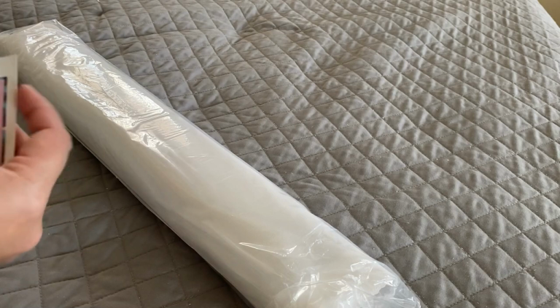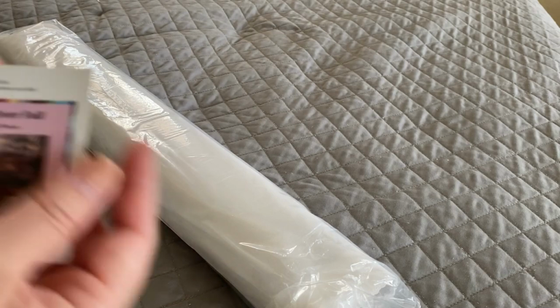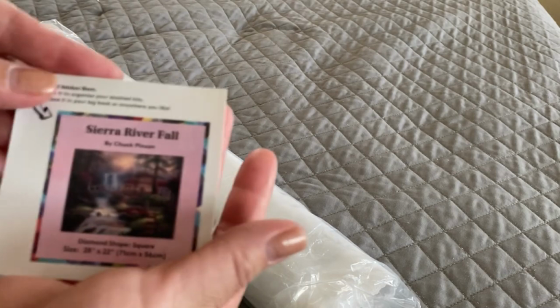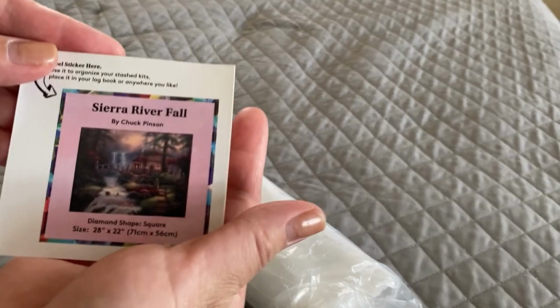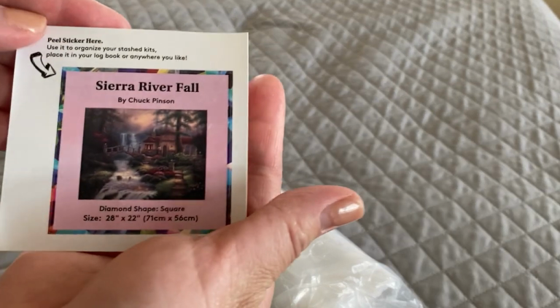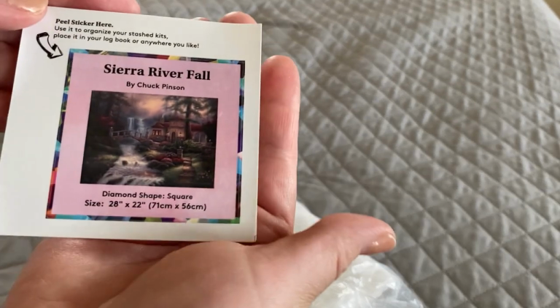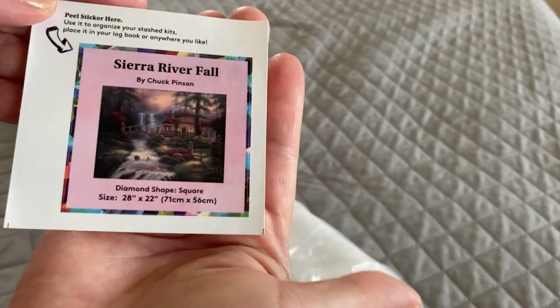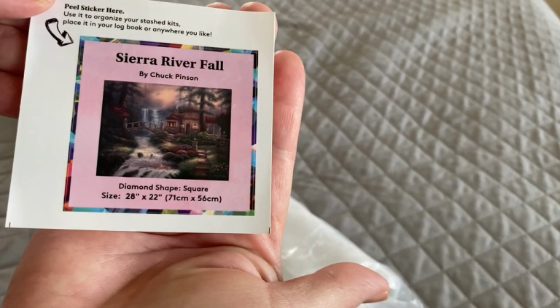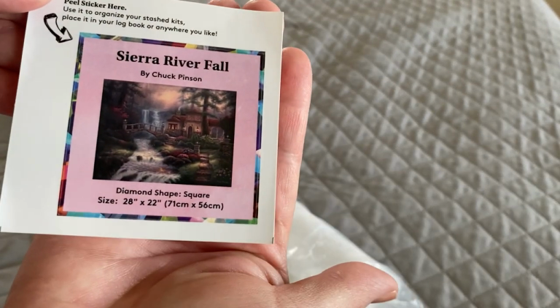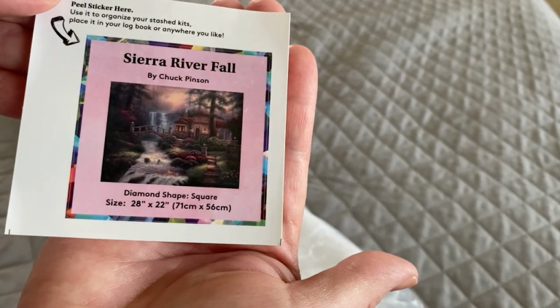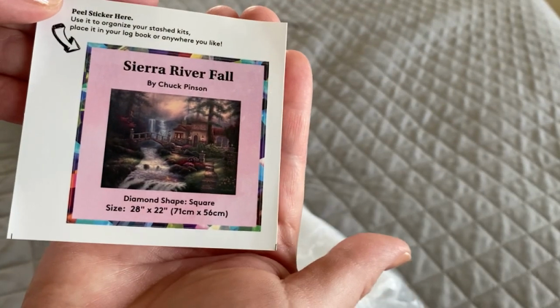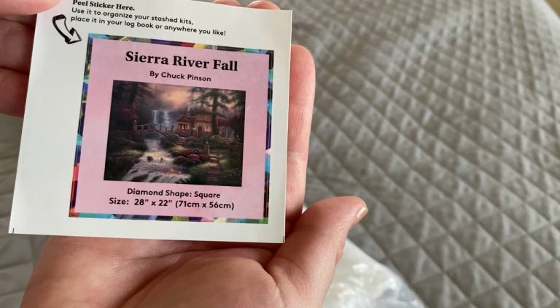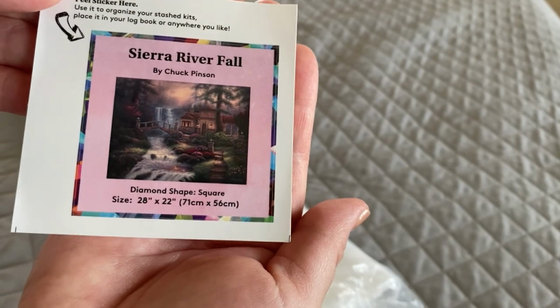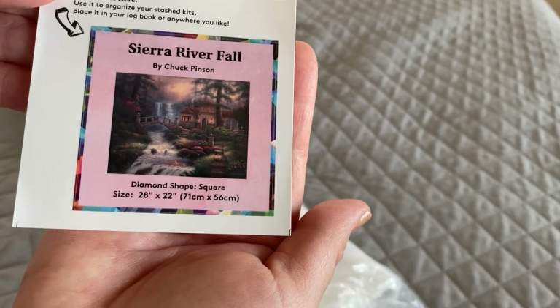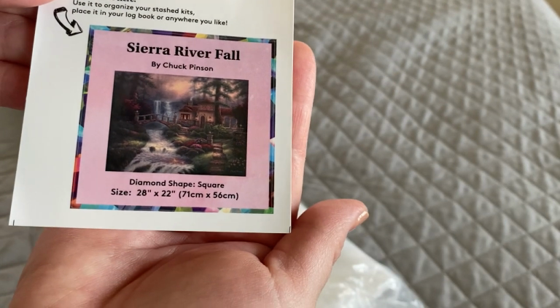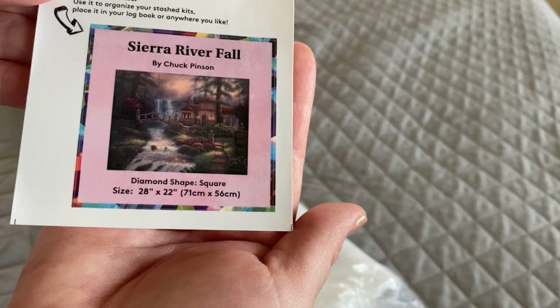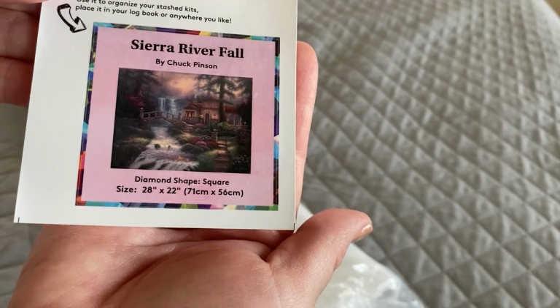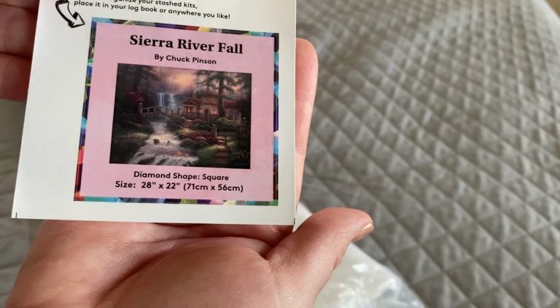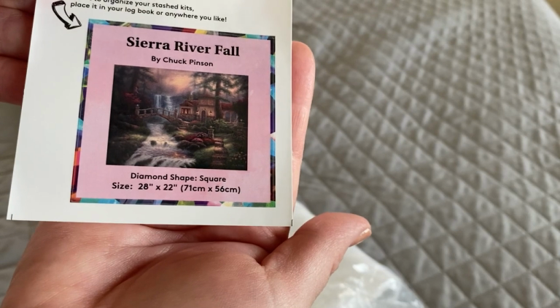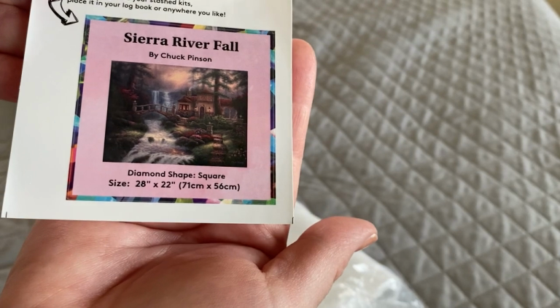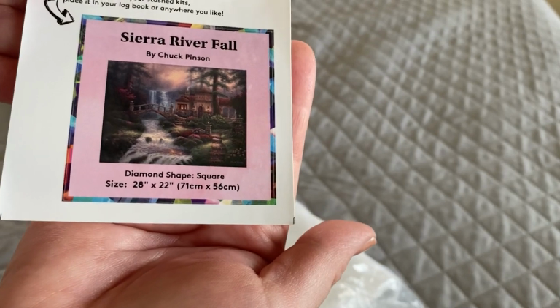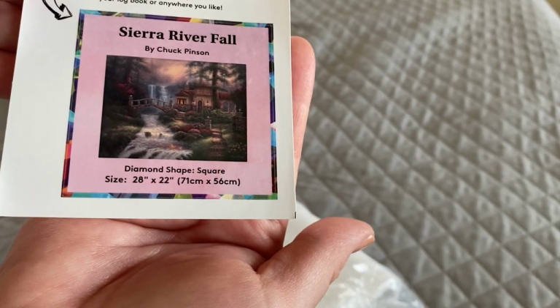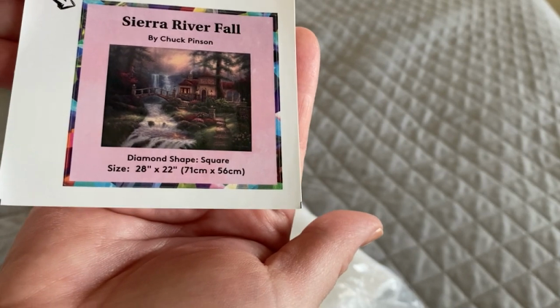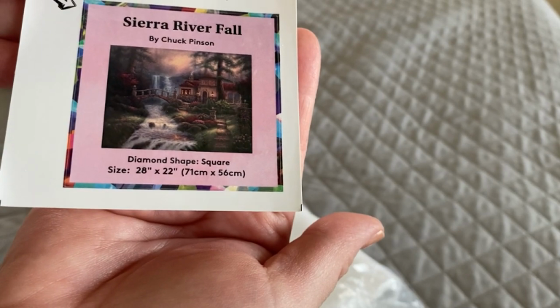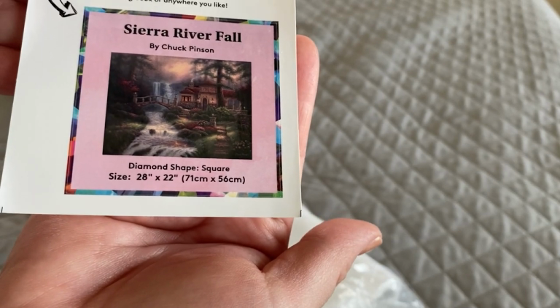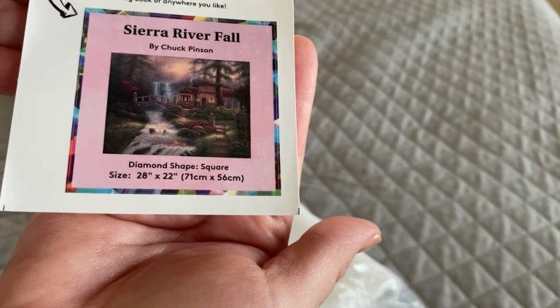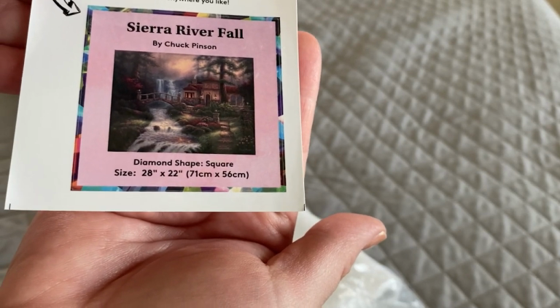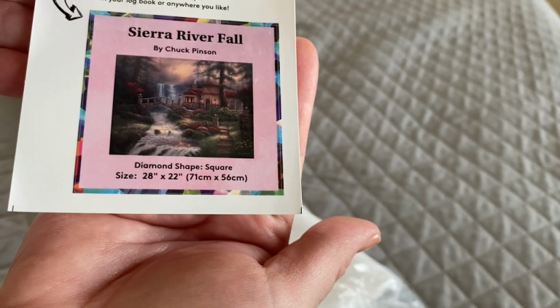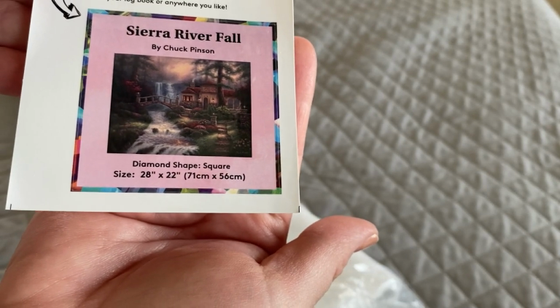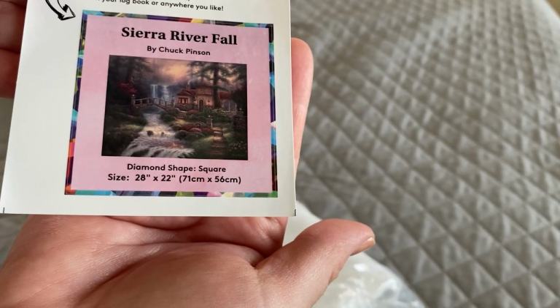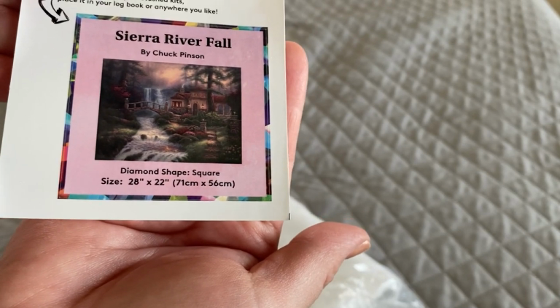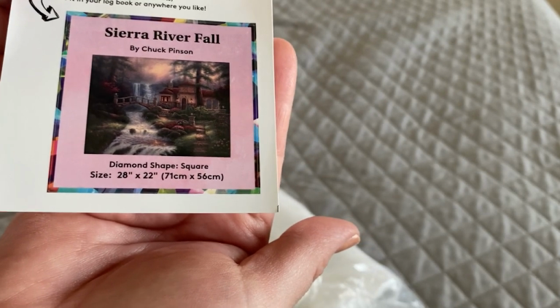It will also come with a baby sticker showing you the image, the title, artist name, and painting size, along with diamond shape.